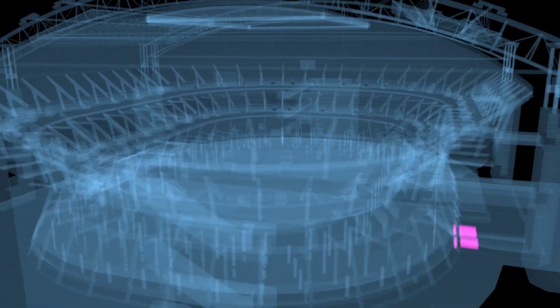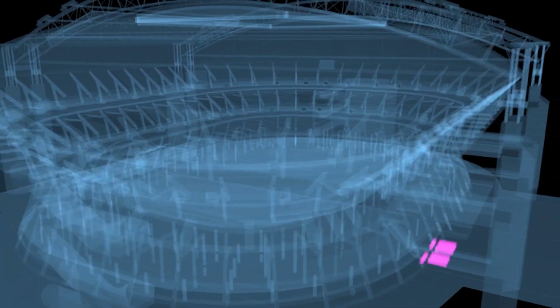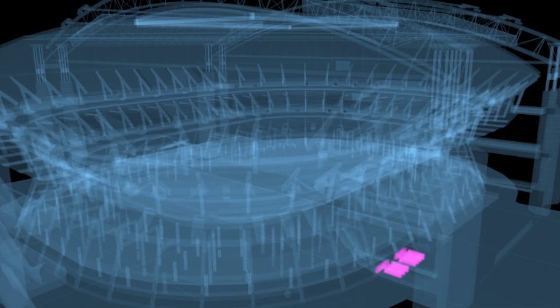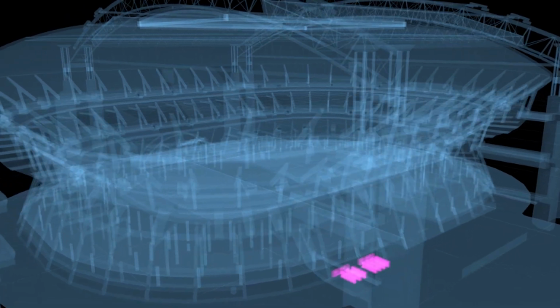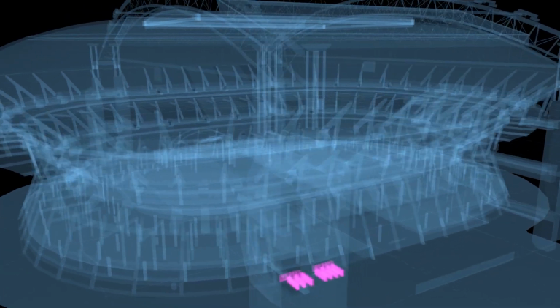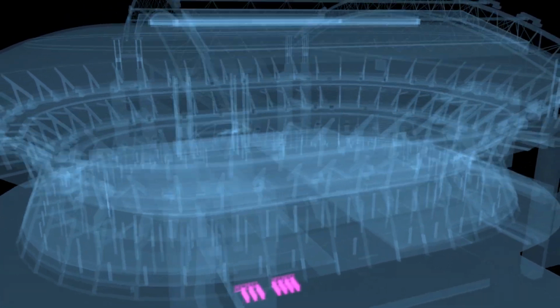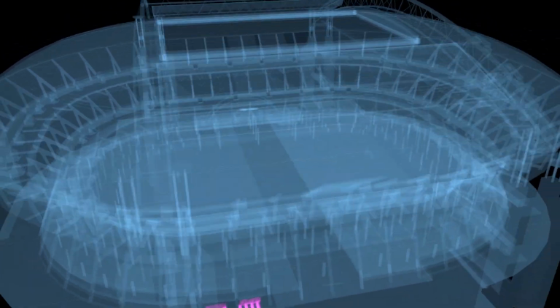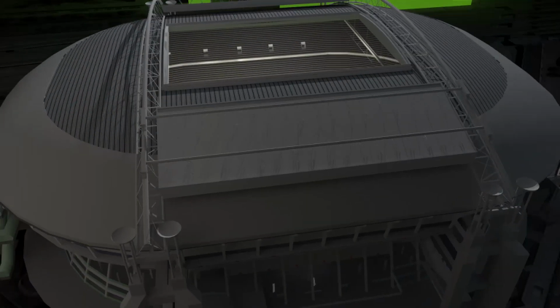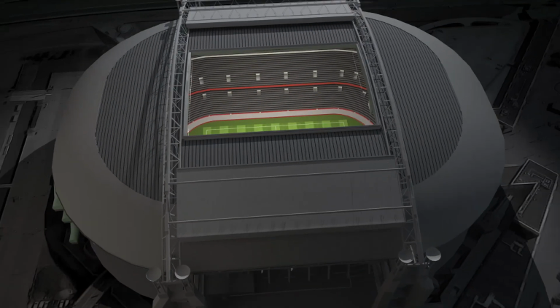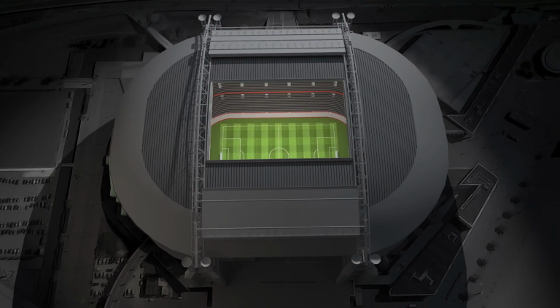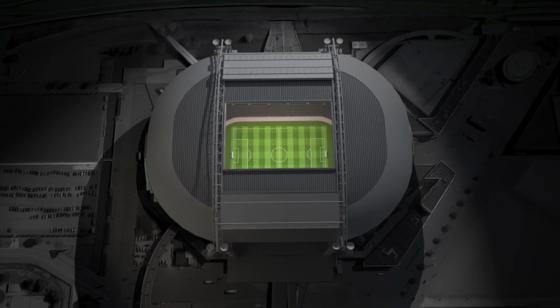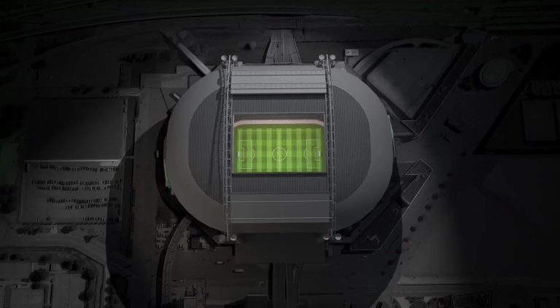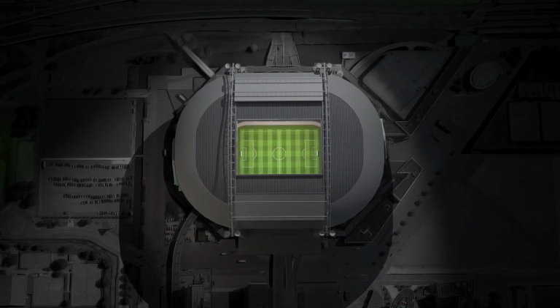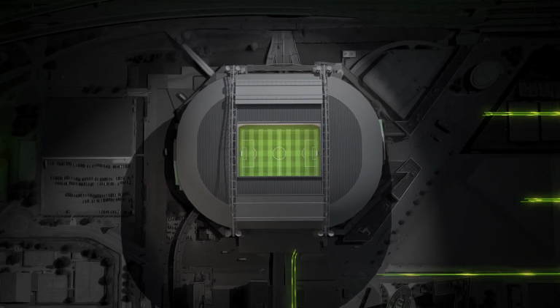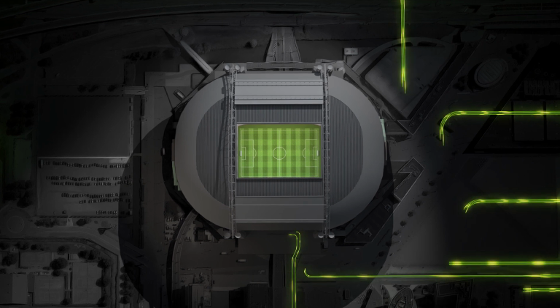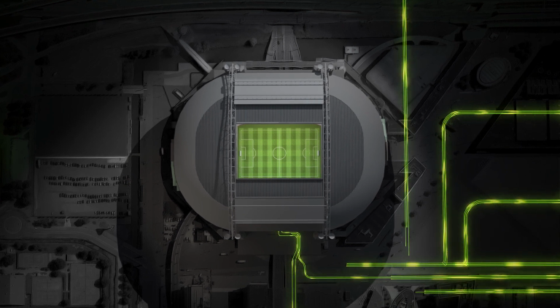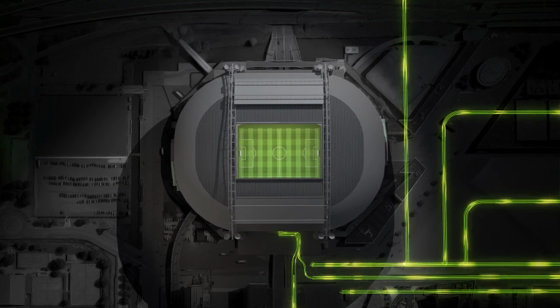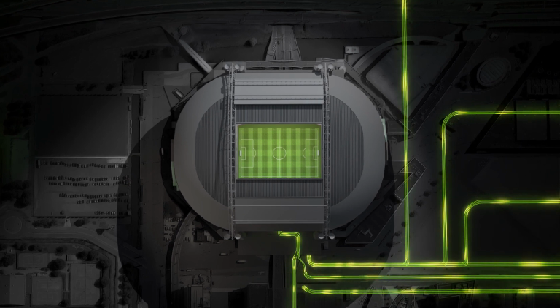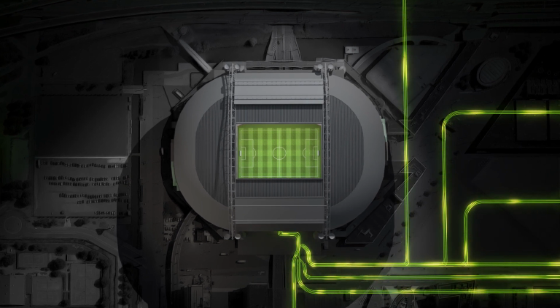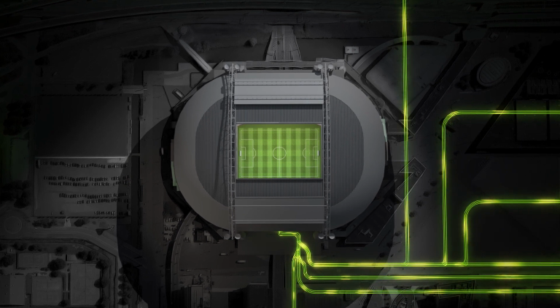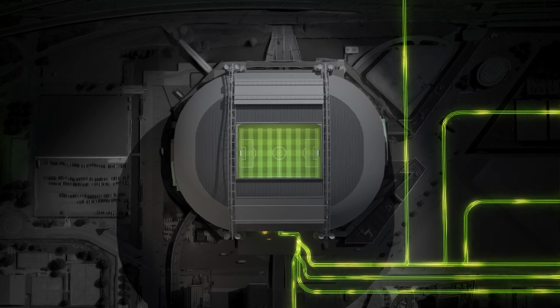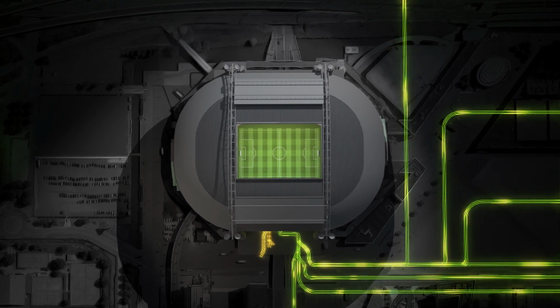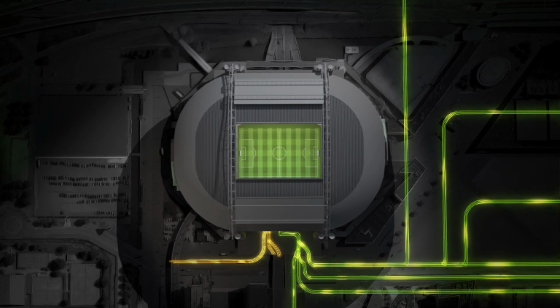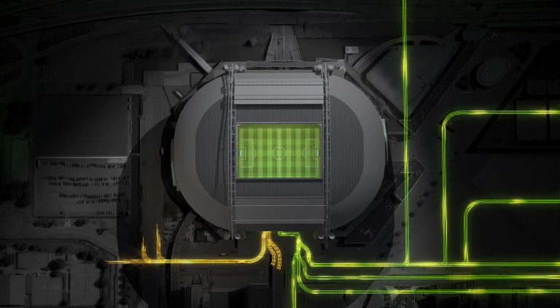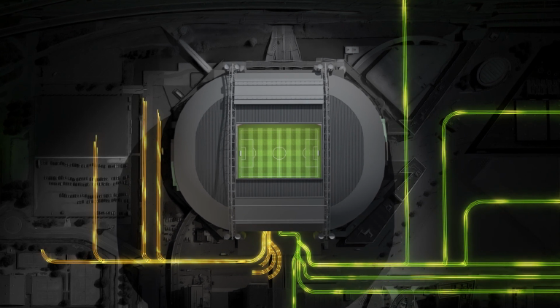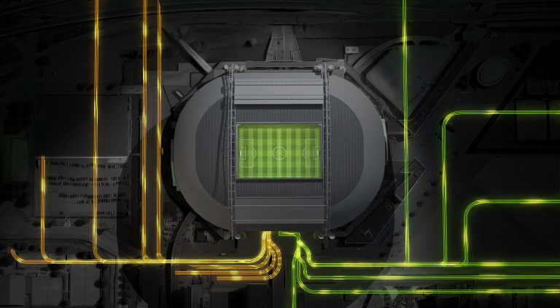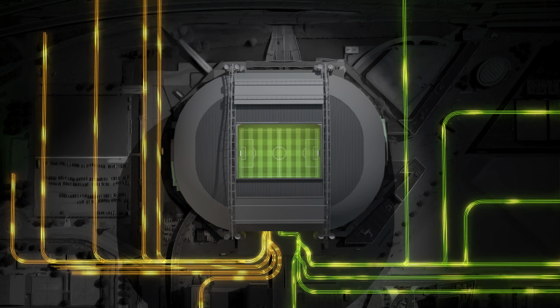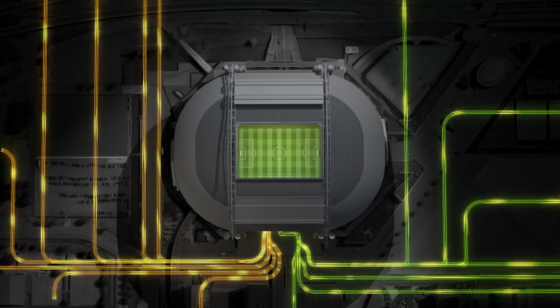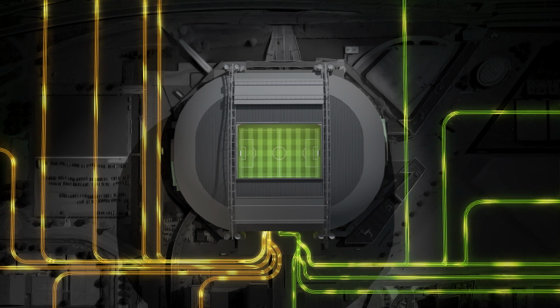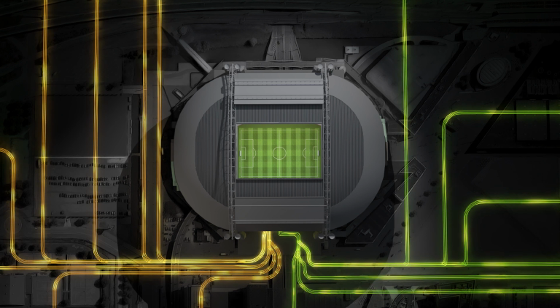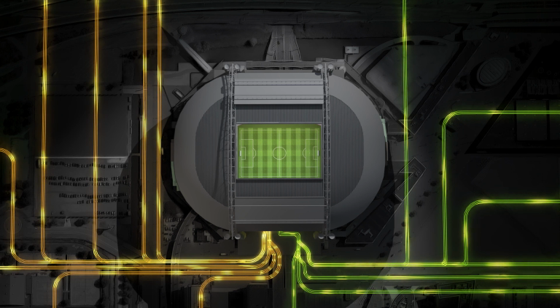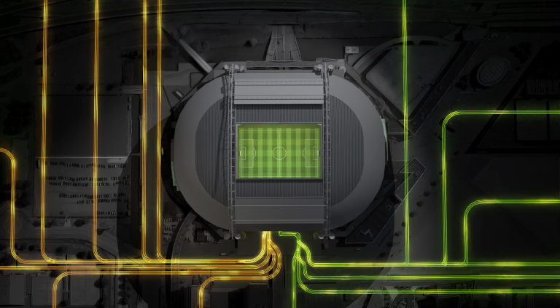The Eaton Nissan X Storage Building System stores energy from the solar panels on the stadium roof or from the grid during low-demand periods, and supplies sustainable power in case of an outage, reducing the use of diesel generators.